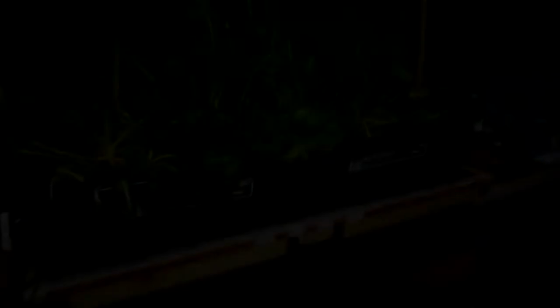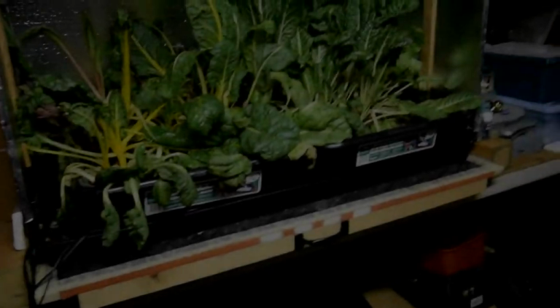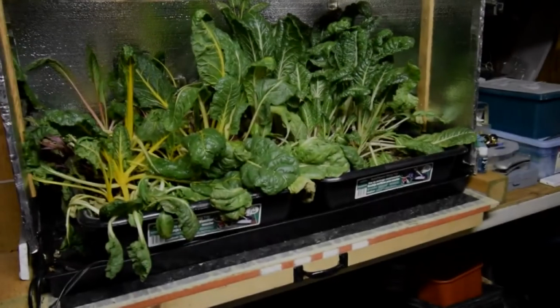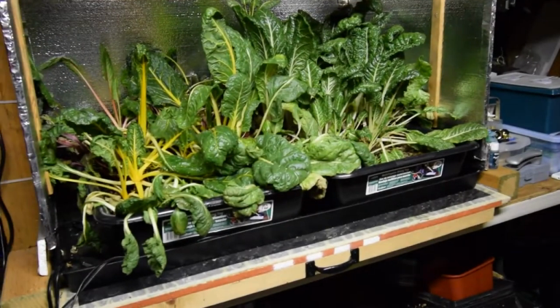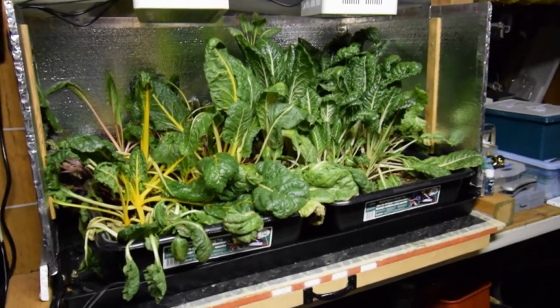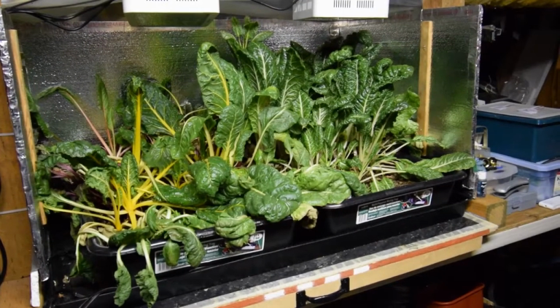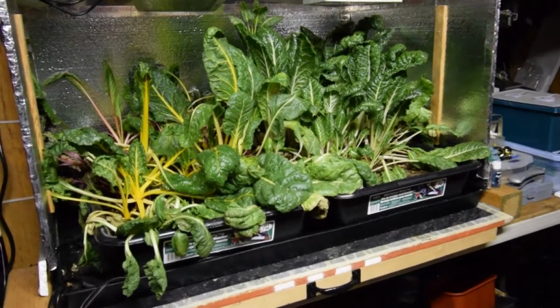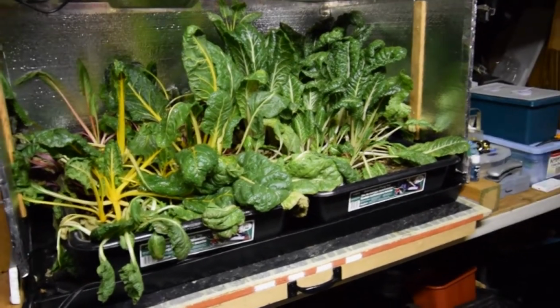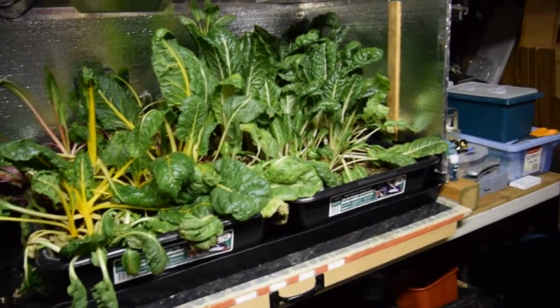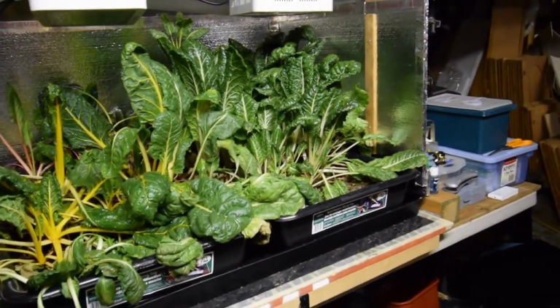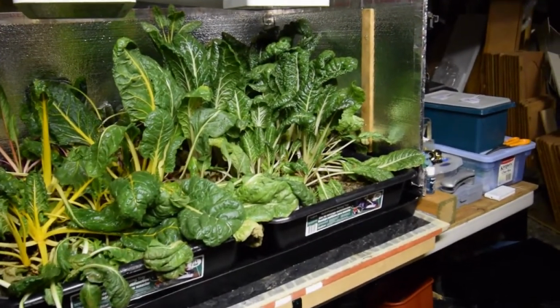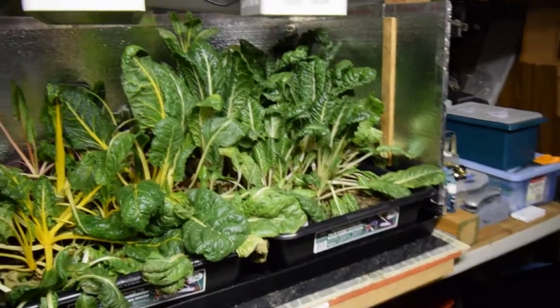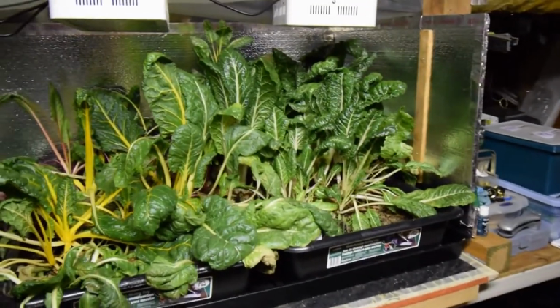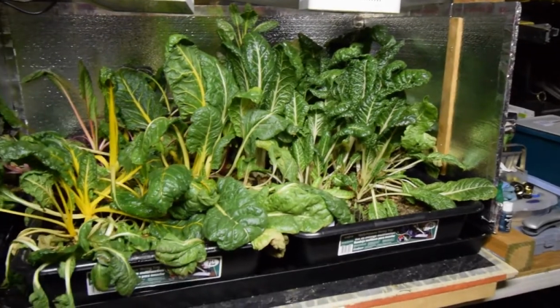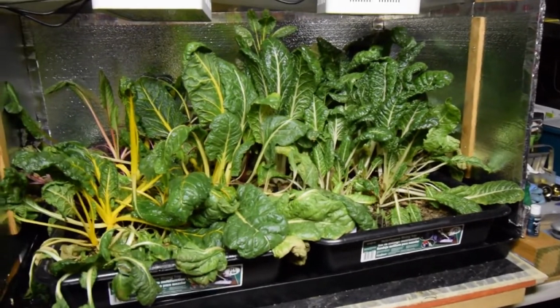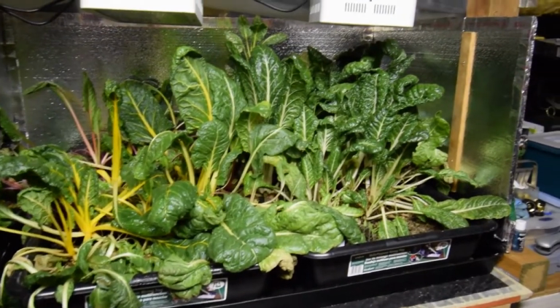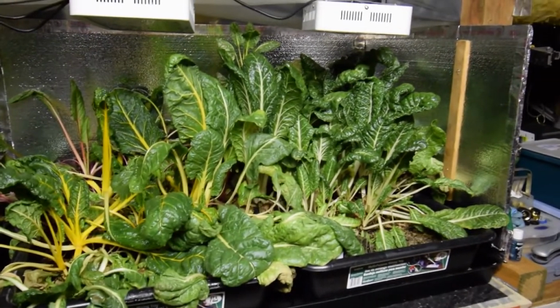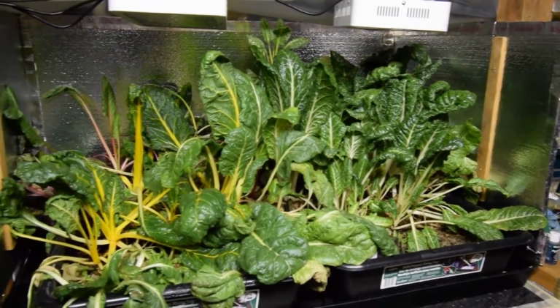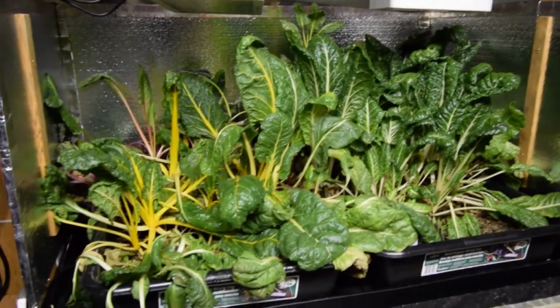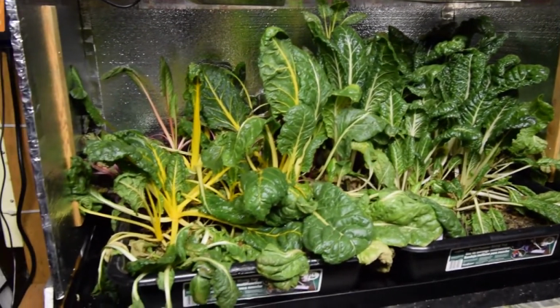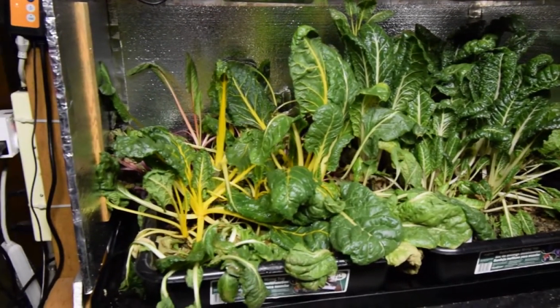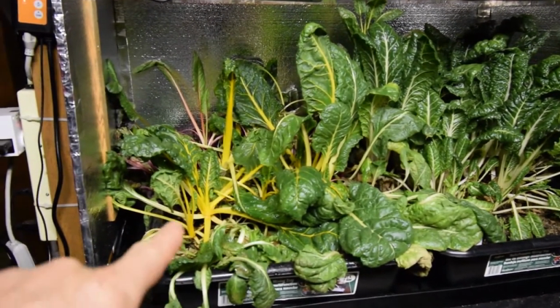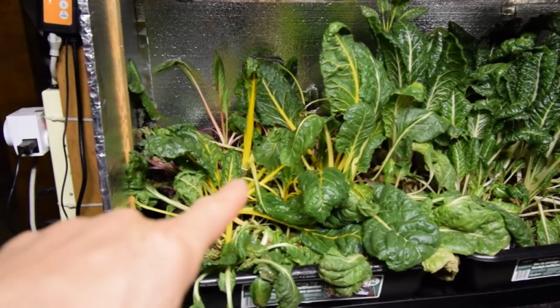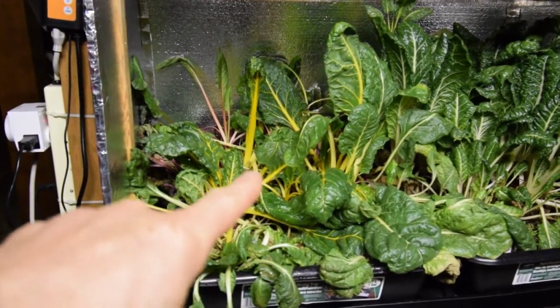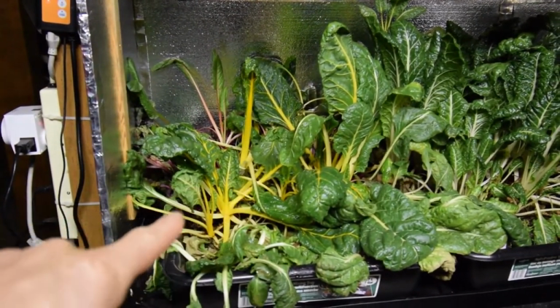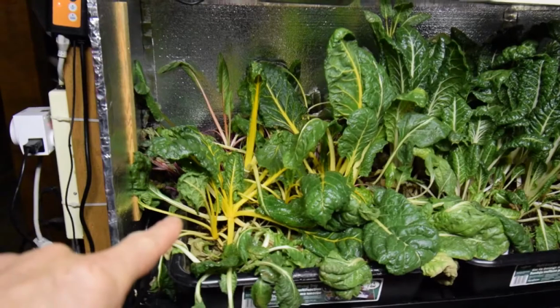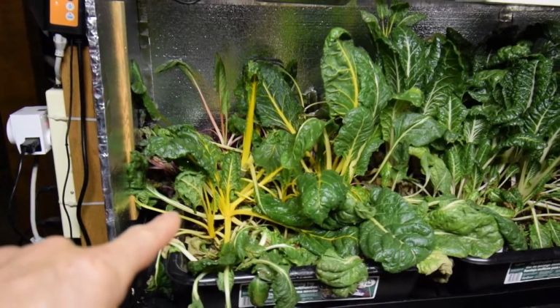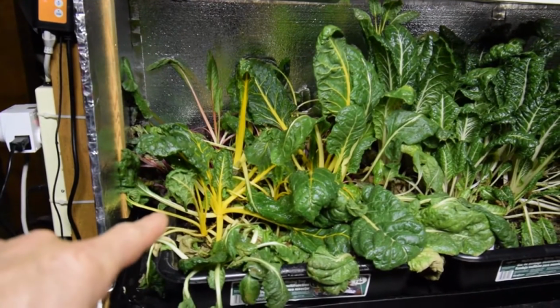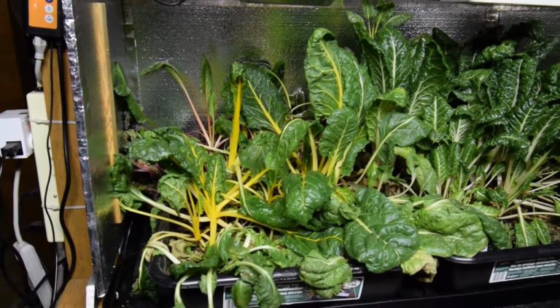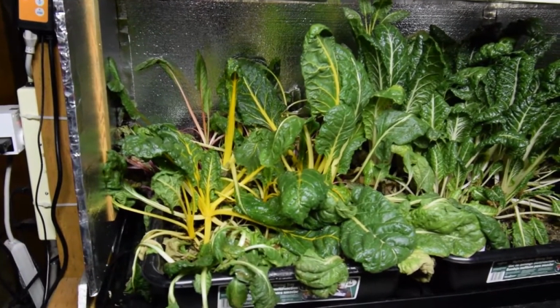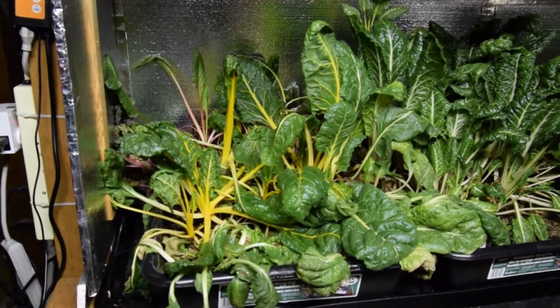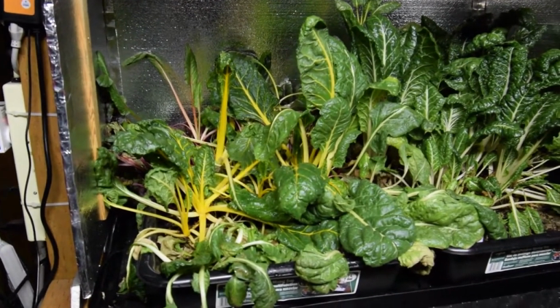Hey everybody, this is Brian from PNB Homesteading. I wanted to give a quick update for the salad bar LED area. I noticed that I didn't come down here and water yesterday, so you can see the rainbow chard is a little fallen over, so I just watered it.